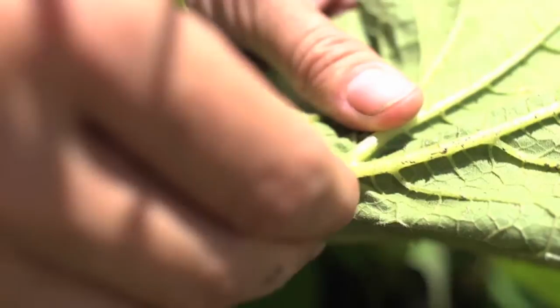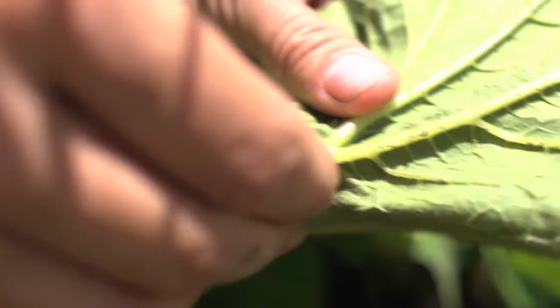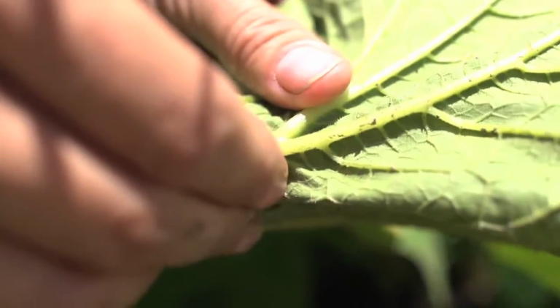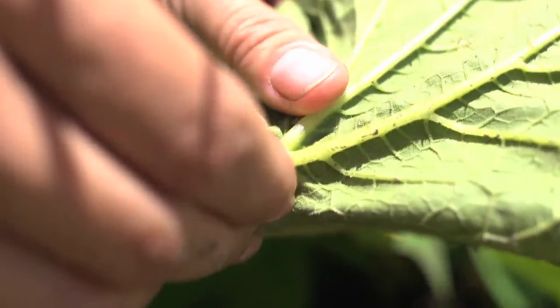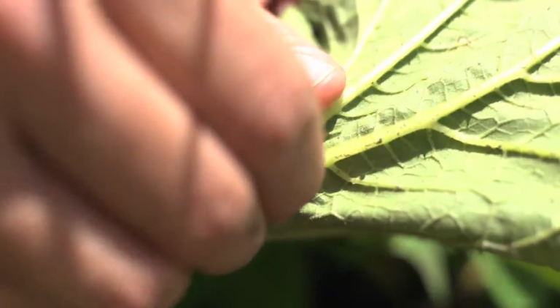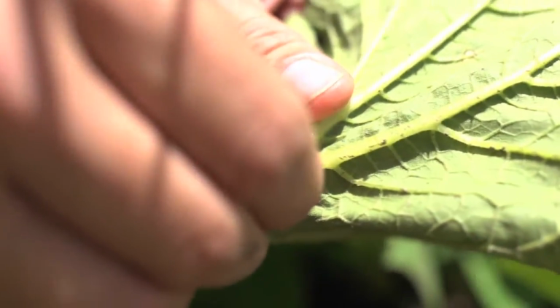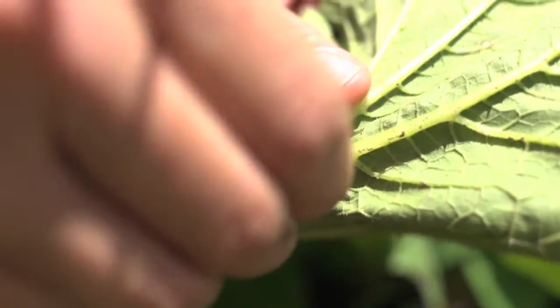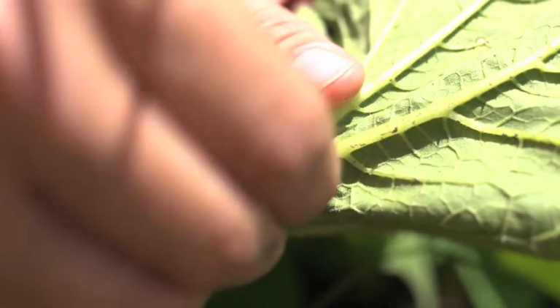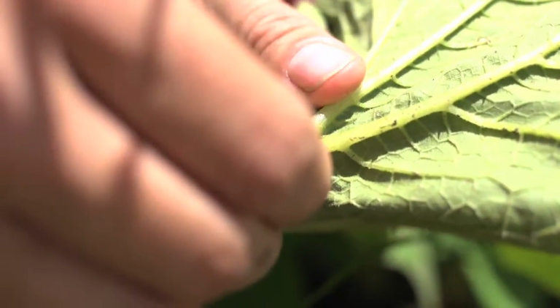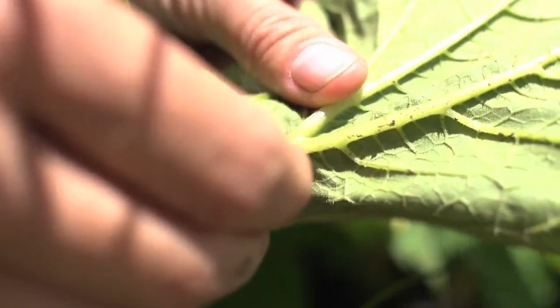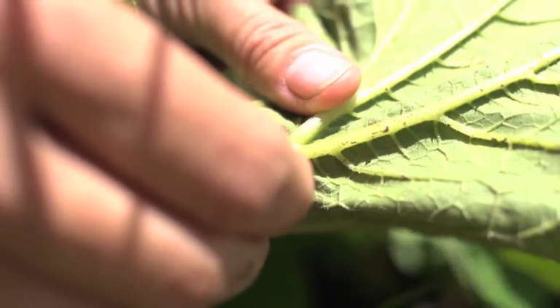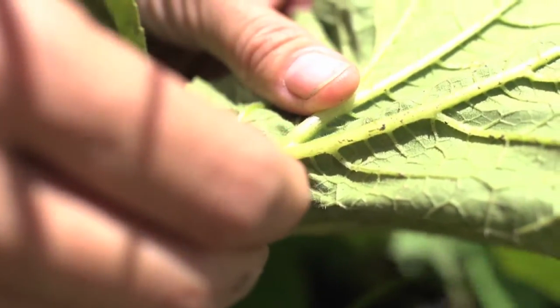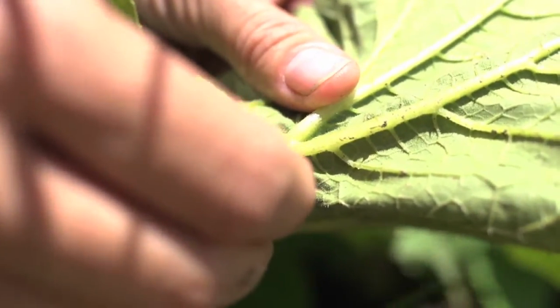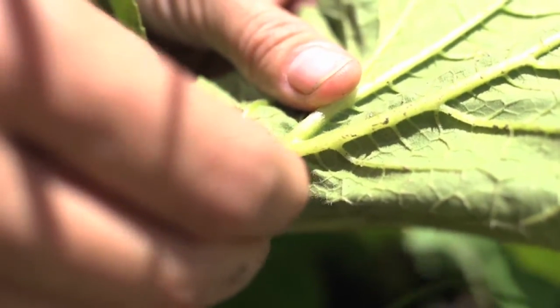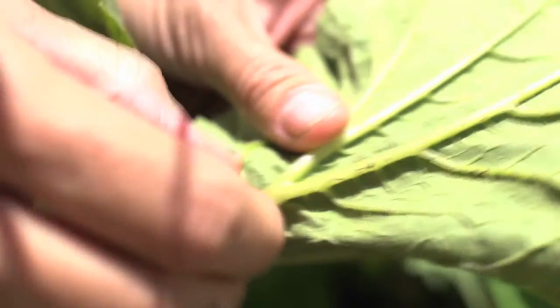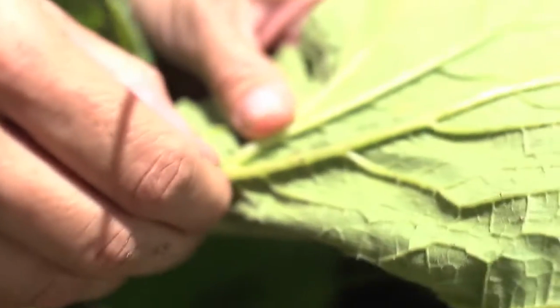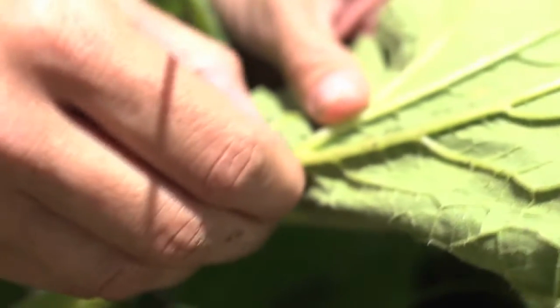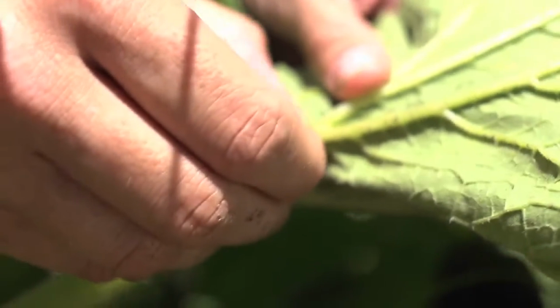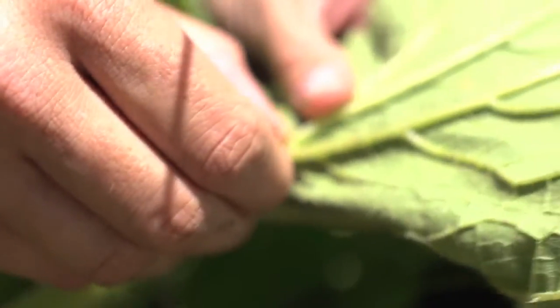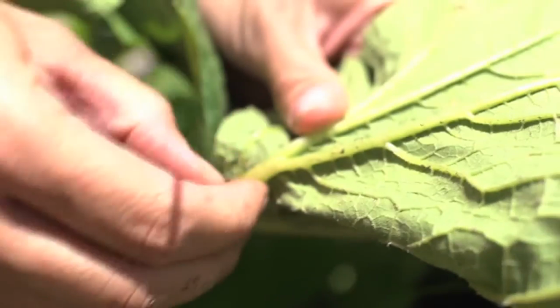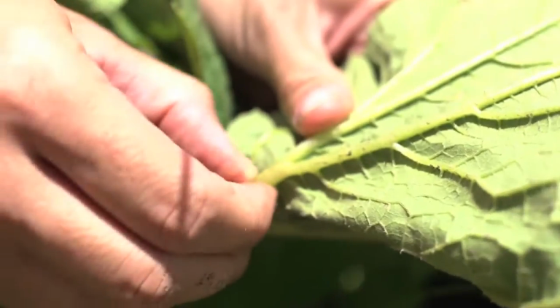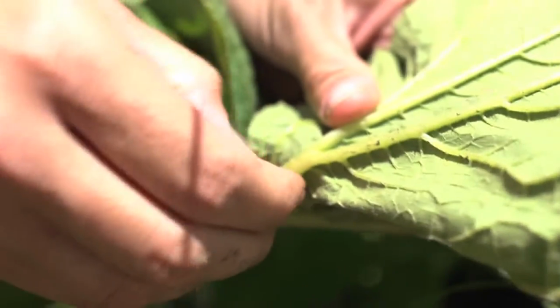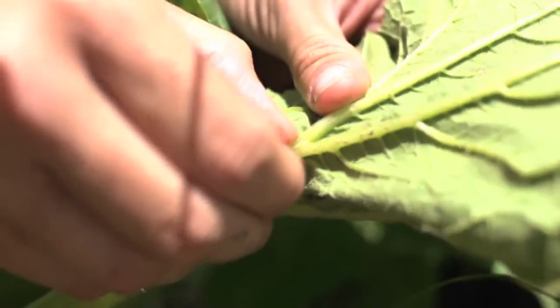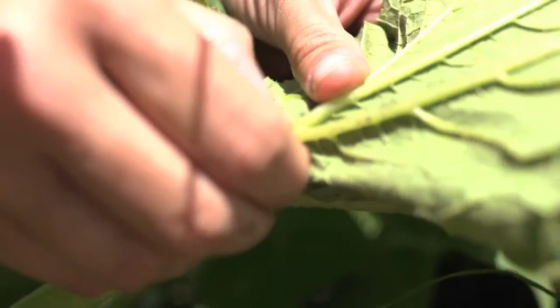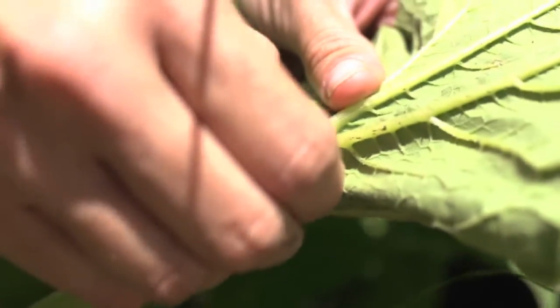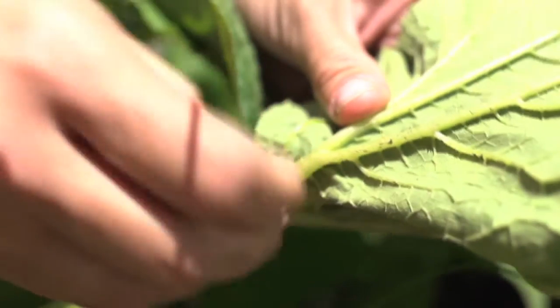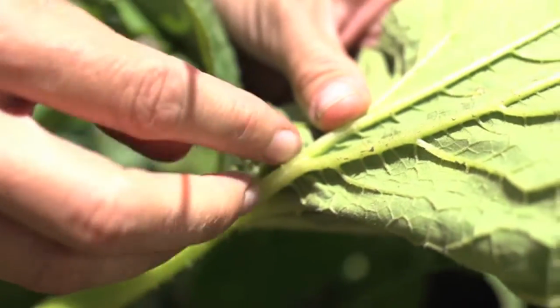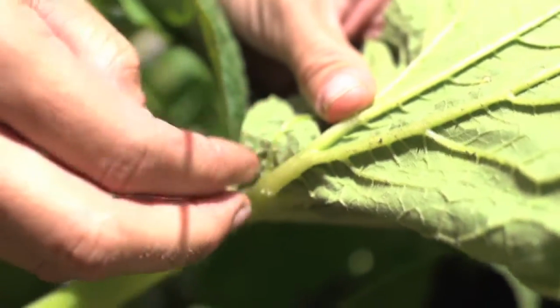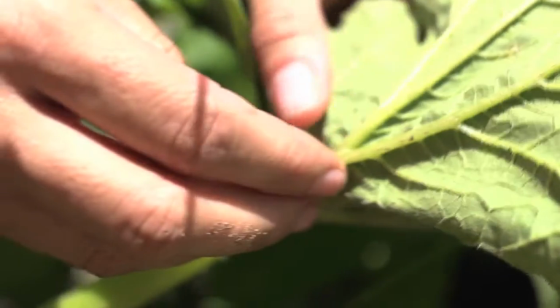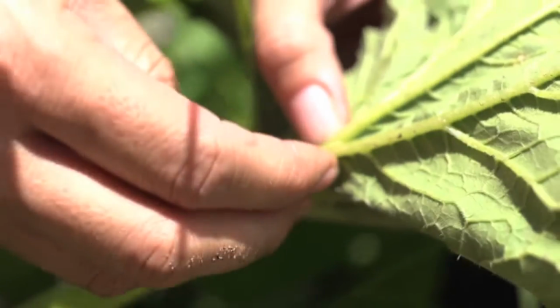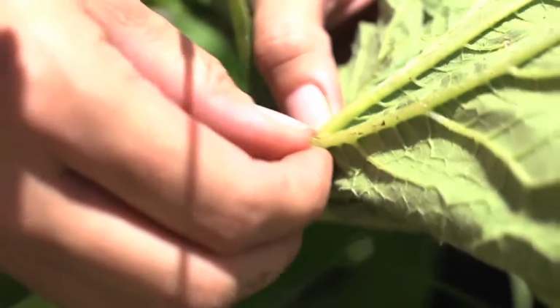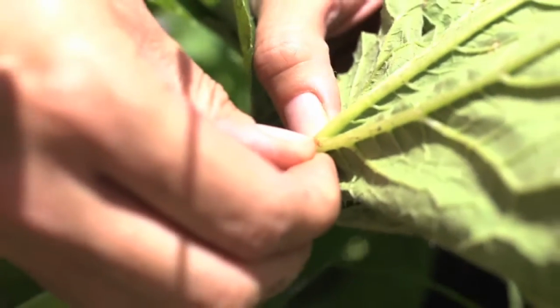Eww, a little gross — that's fine. This is one of the main ways of dealing with pests organically: just to remove them yourself. So we're going to take care of those squash bugs, and then they won't be bothering our plant.